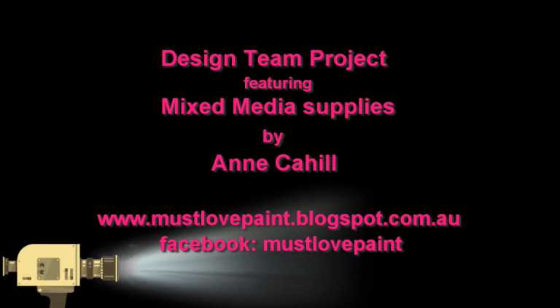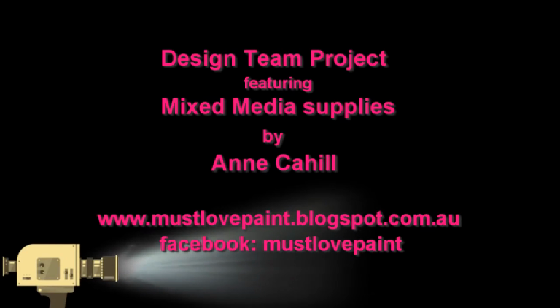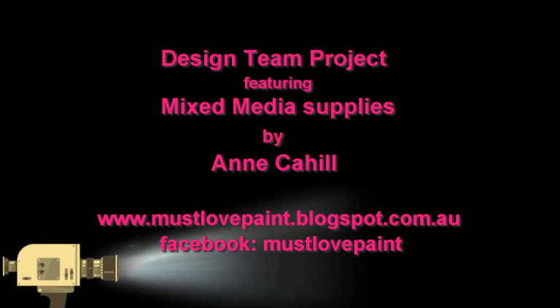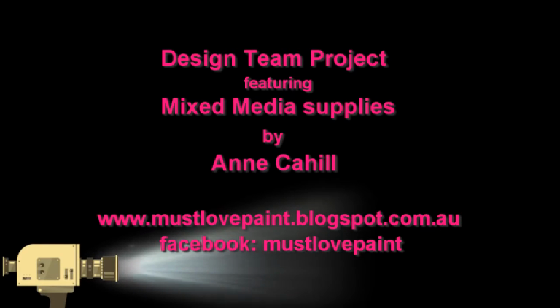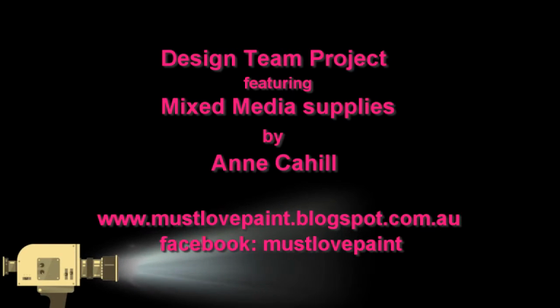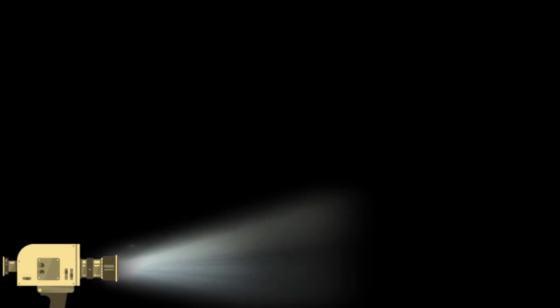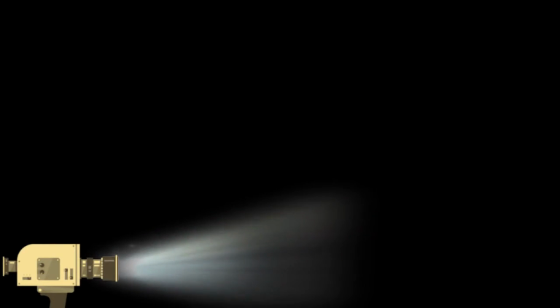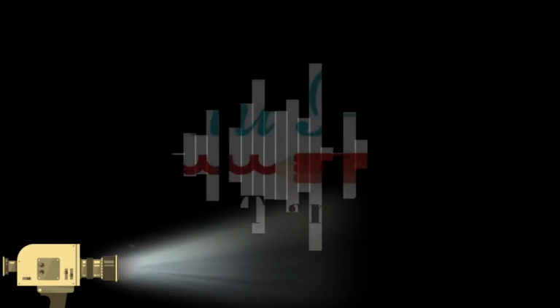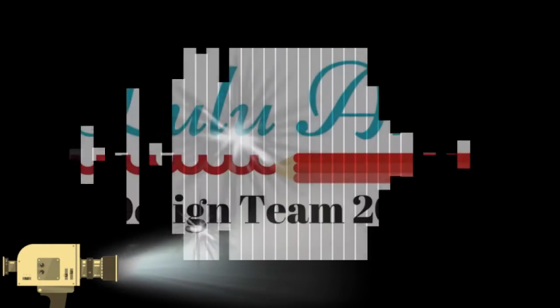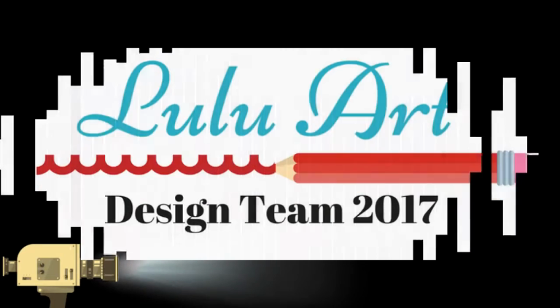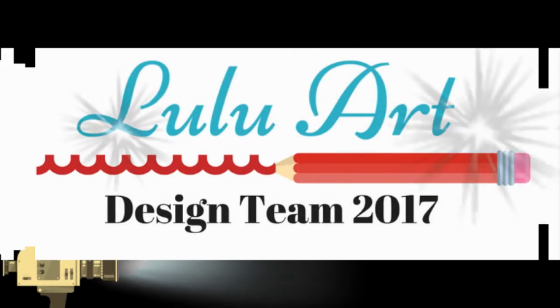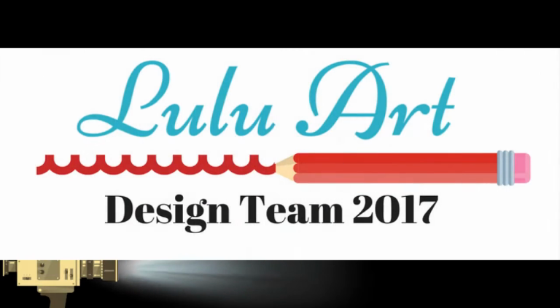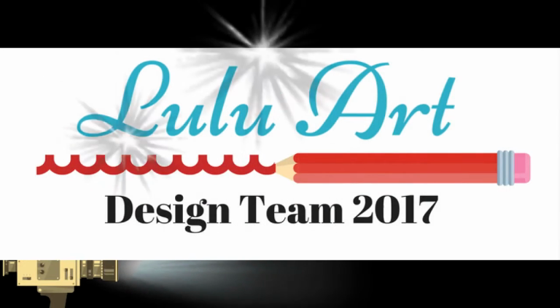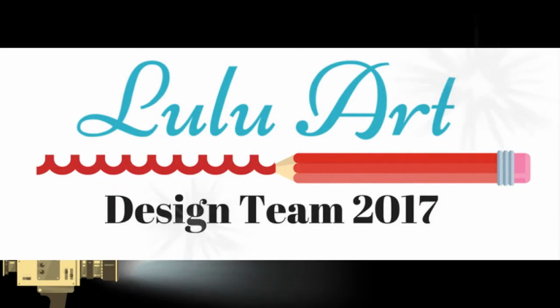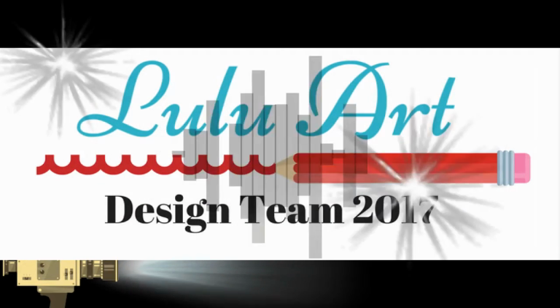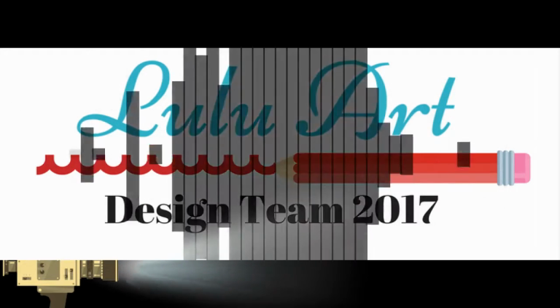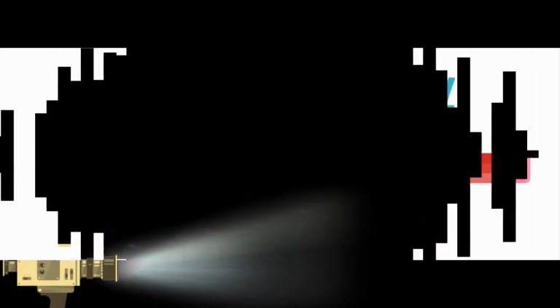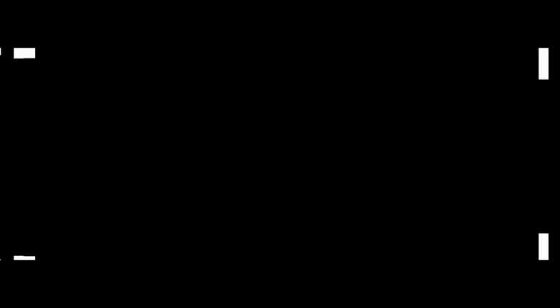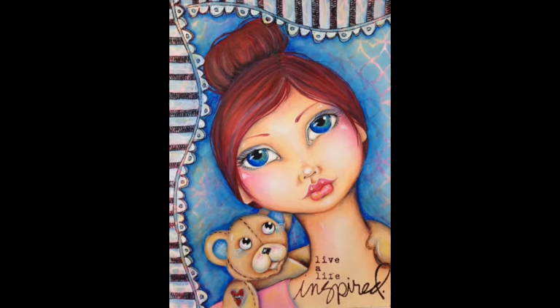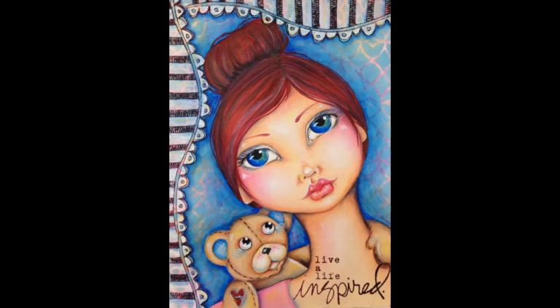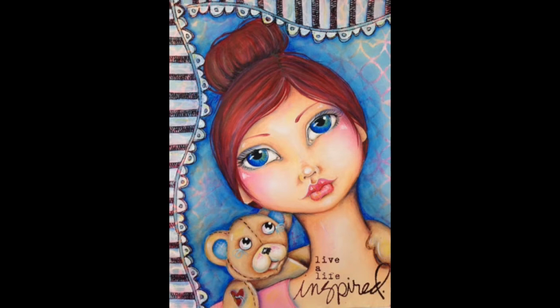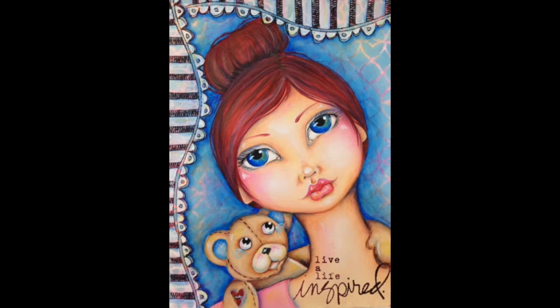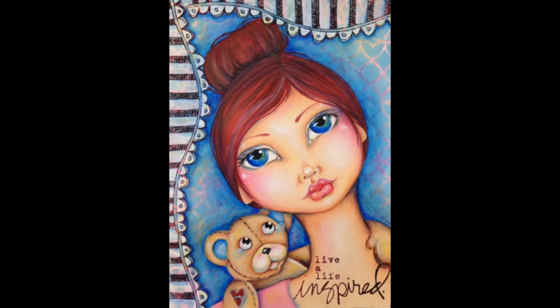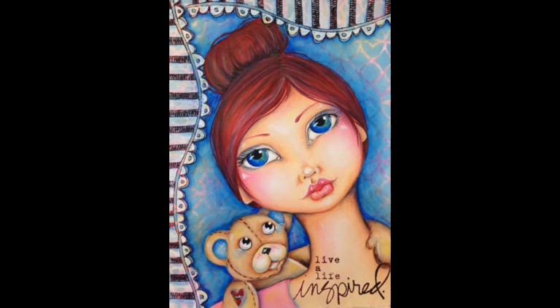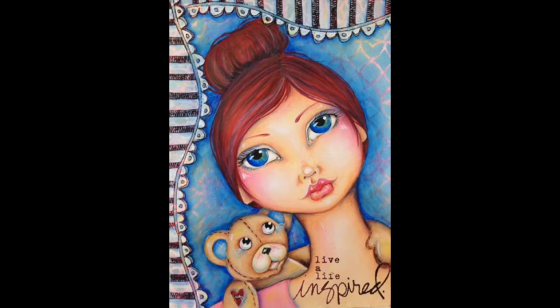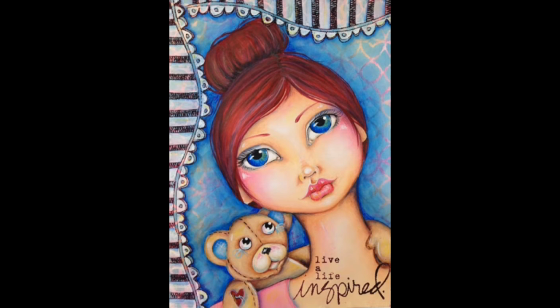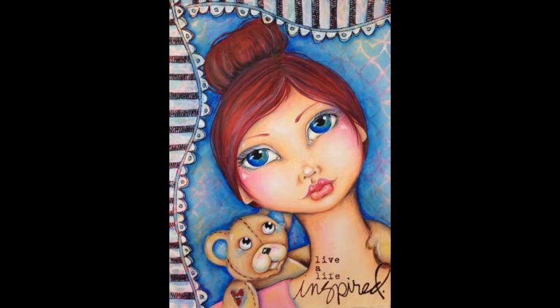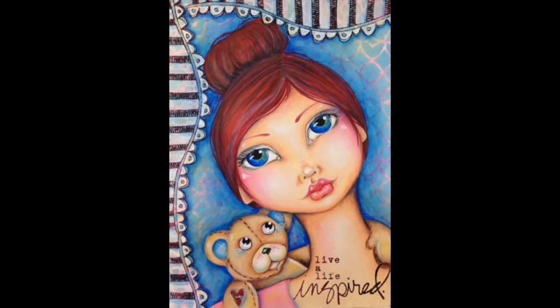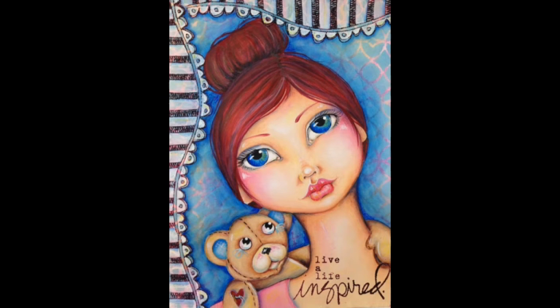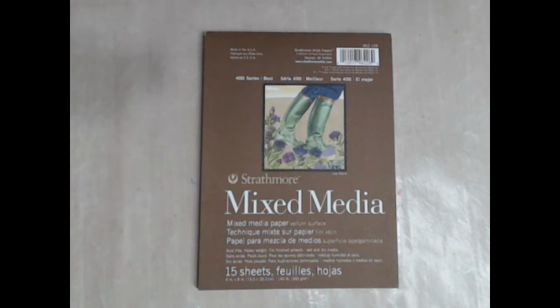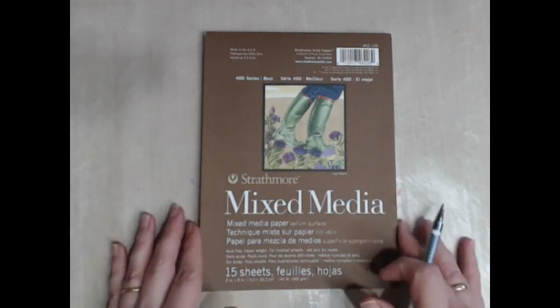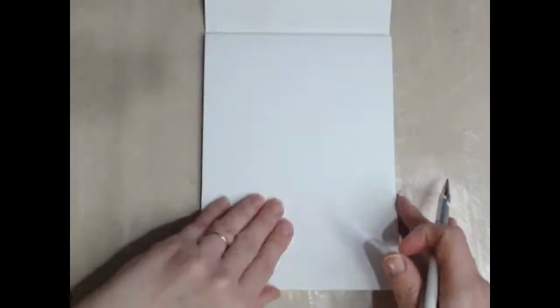Hi, my name is Anne Carl and I'm a design team member for LuluArt 2017. Today I'm going to share with you how I created my journal page titled Live a Life Inspired.